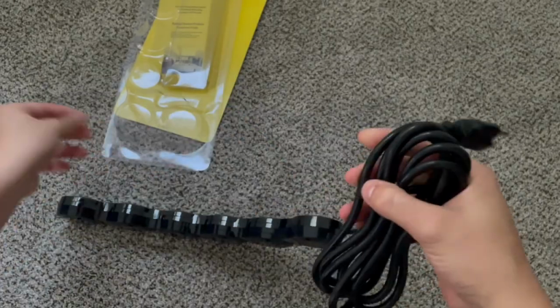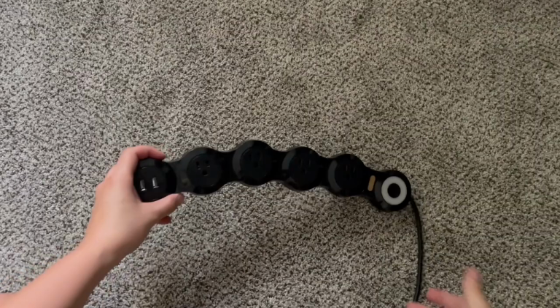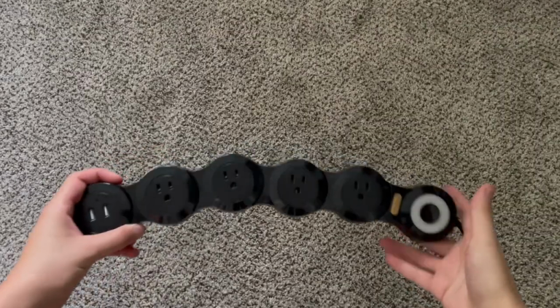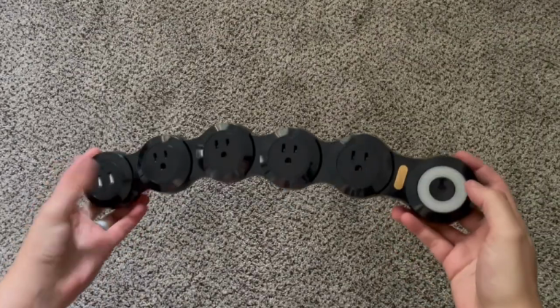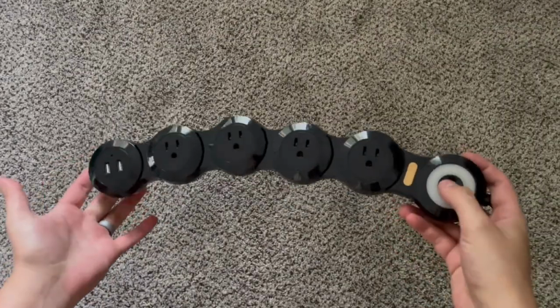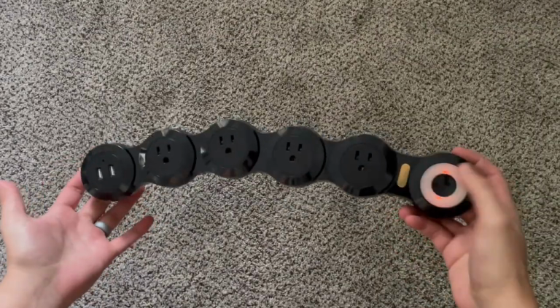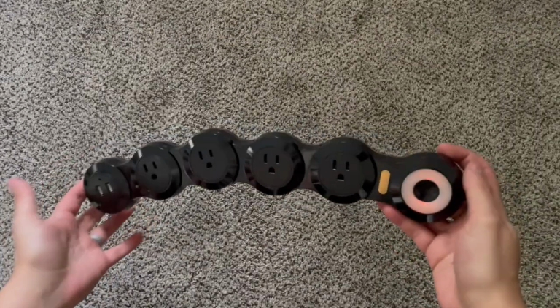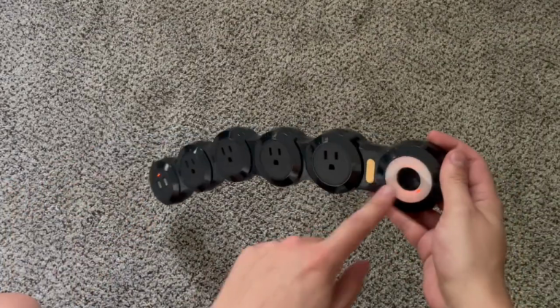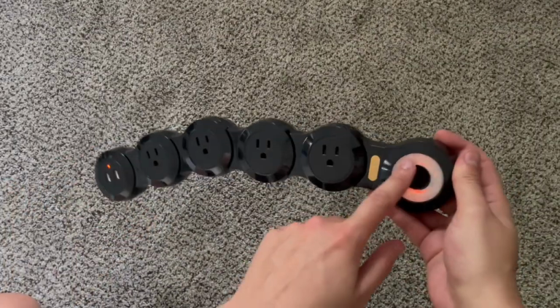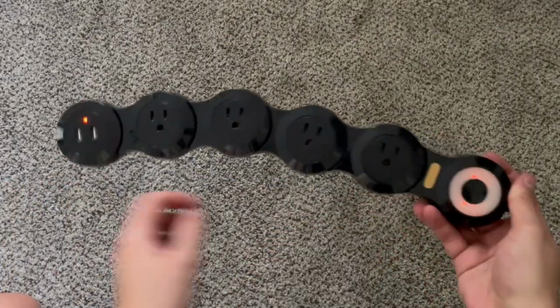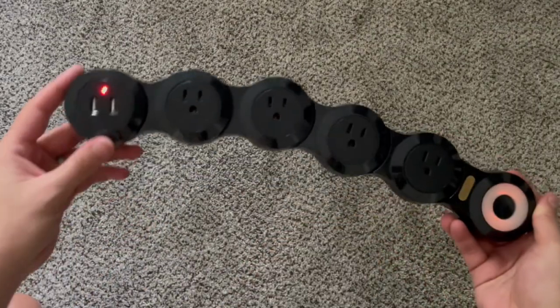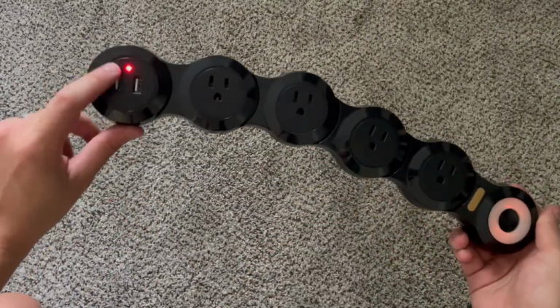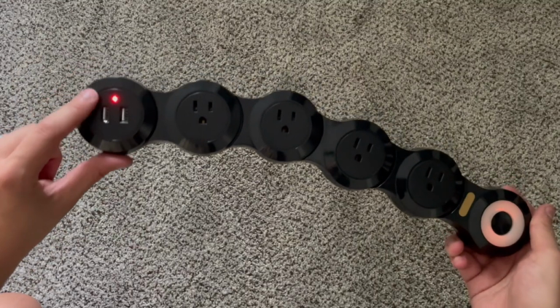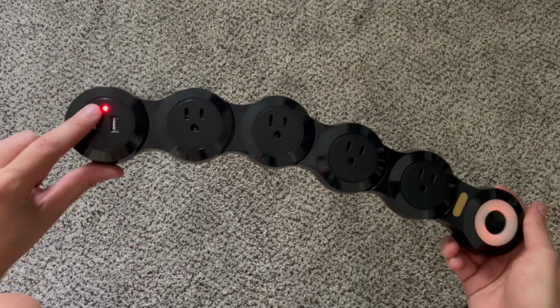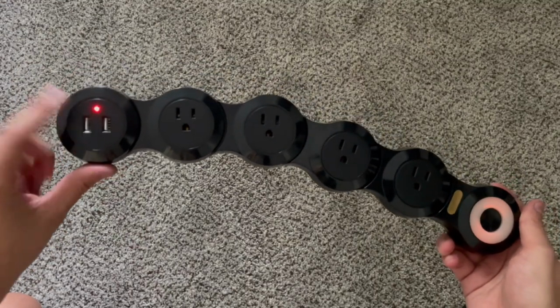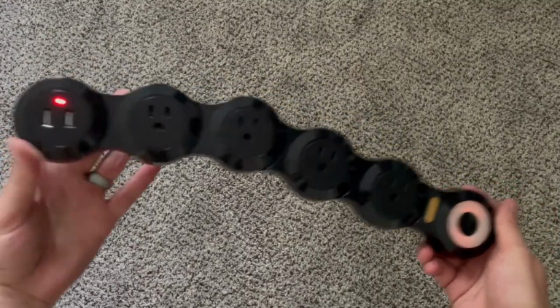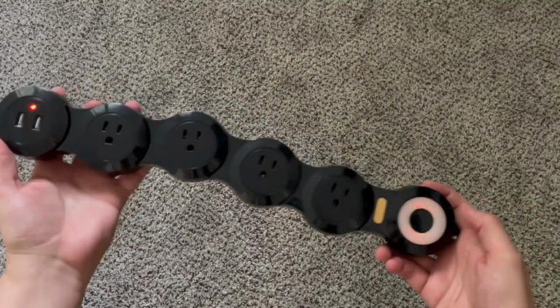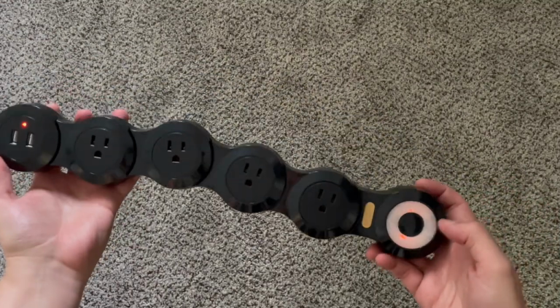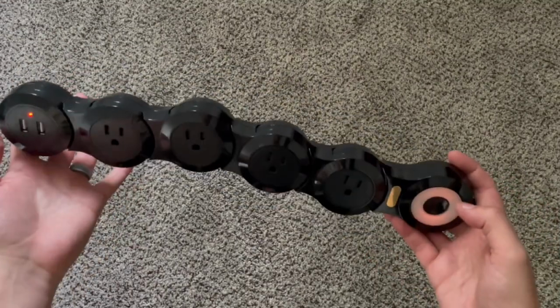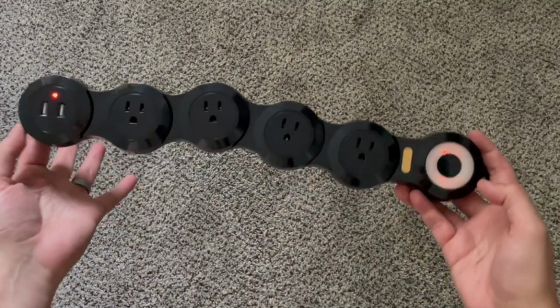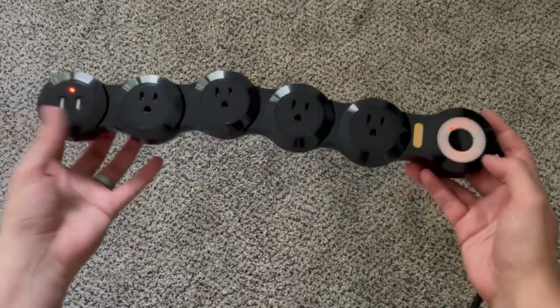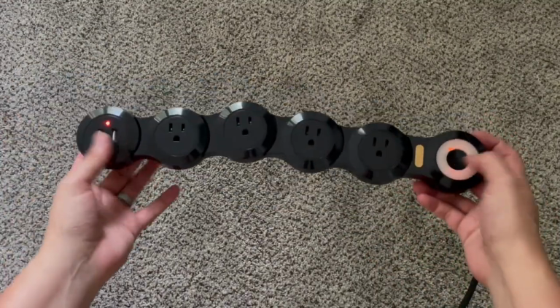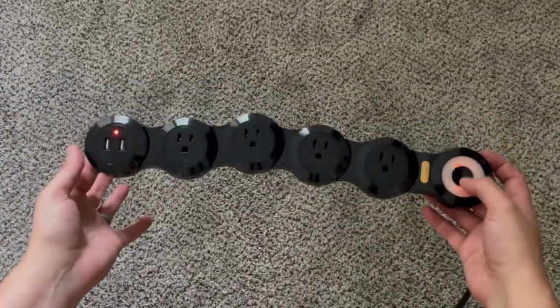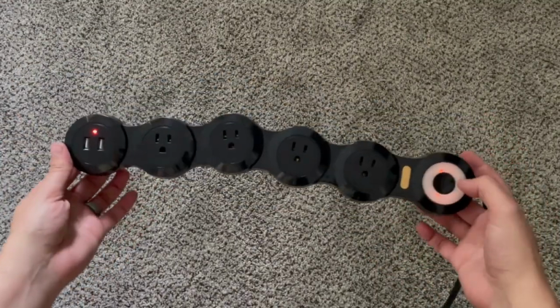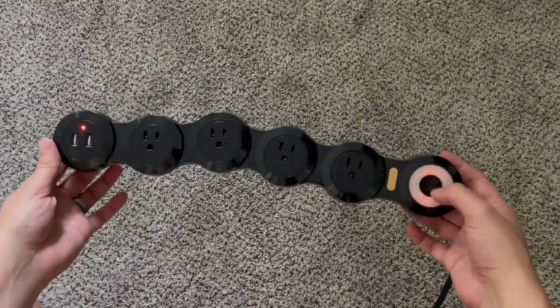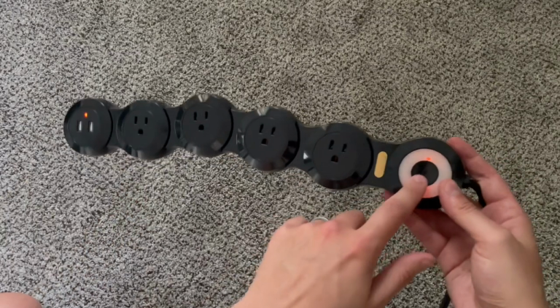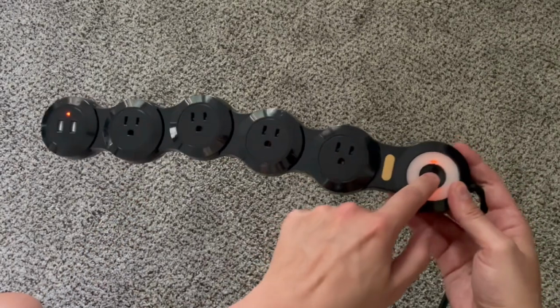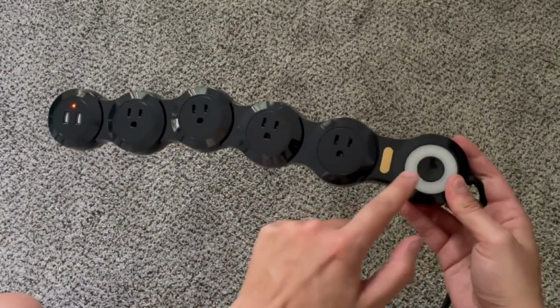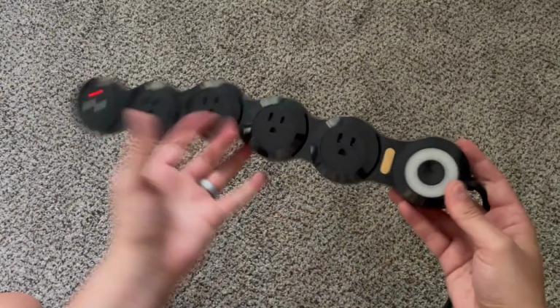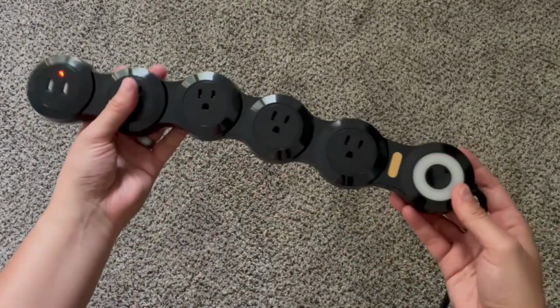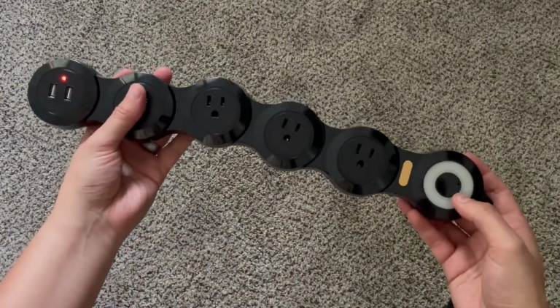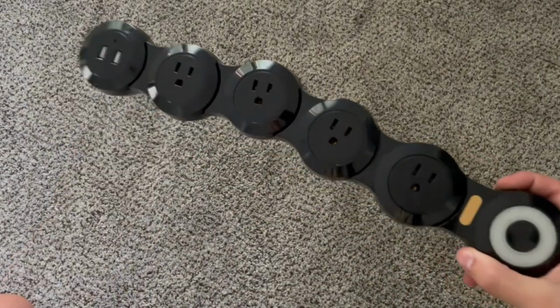Here's what it looks like when it's plugged in. Once you turn it on, the light does illuminate, and there's a red light by the USB ports which is nice just to know that it's on and active. You can press the button again to toggle it off.